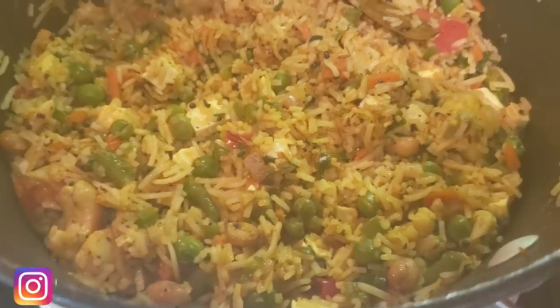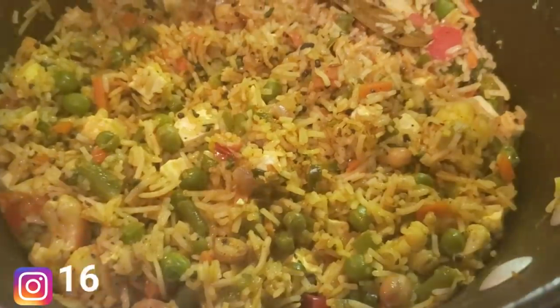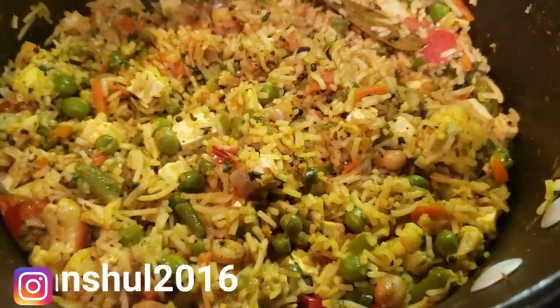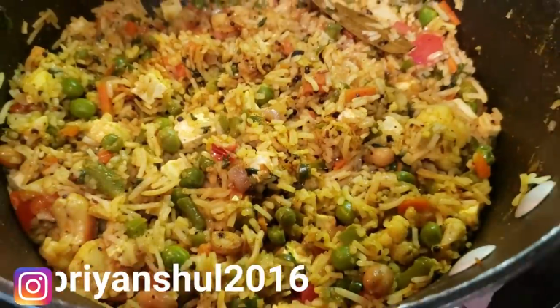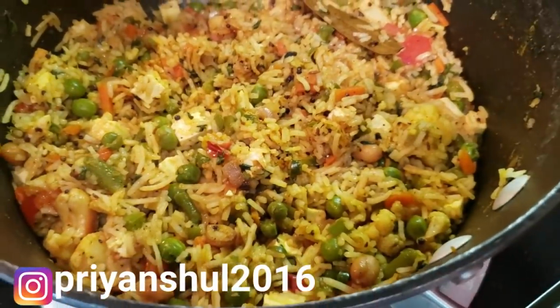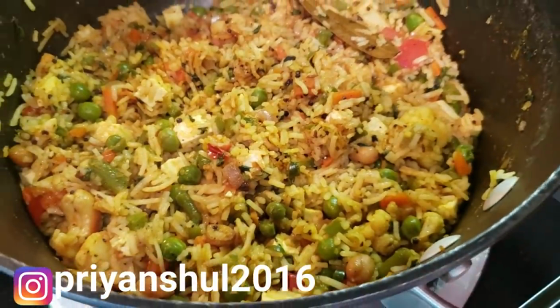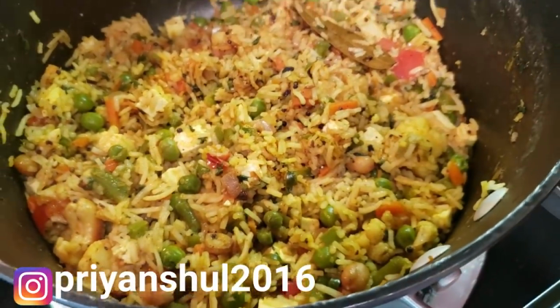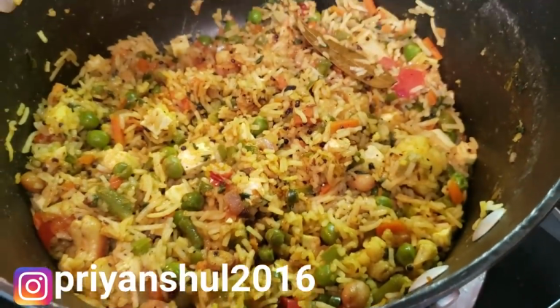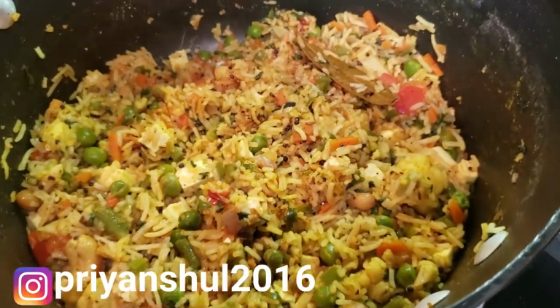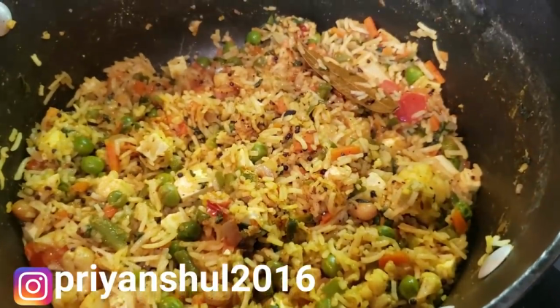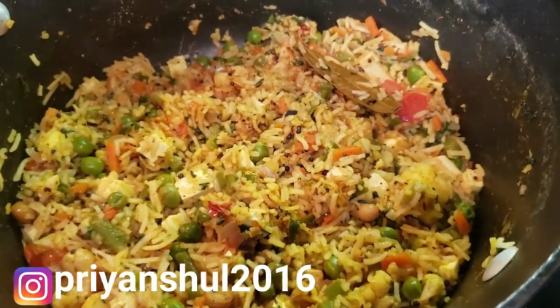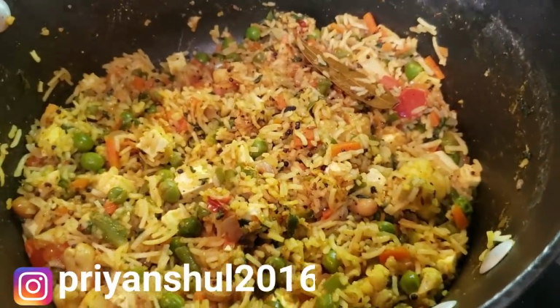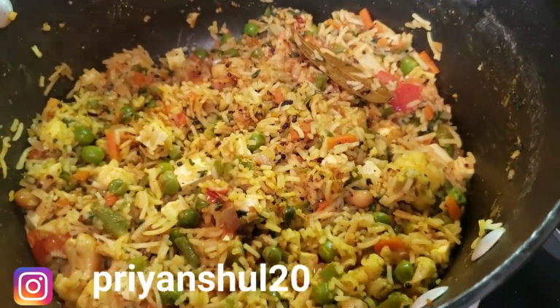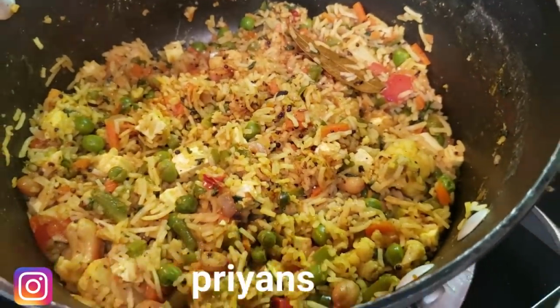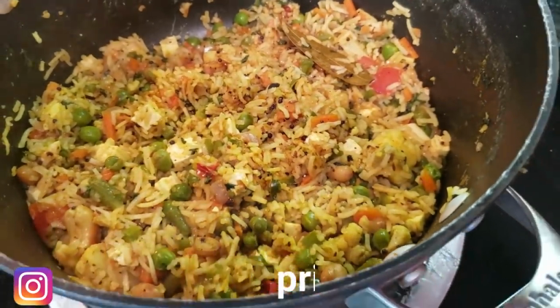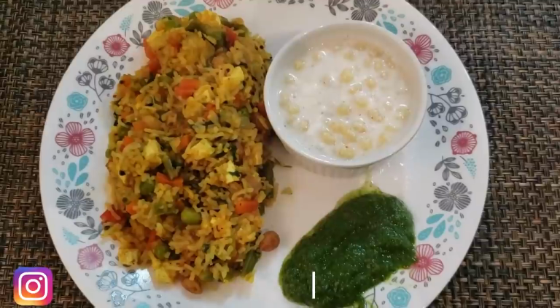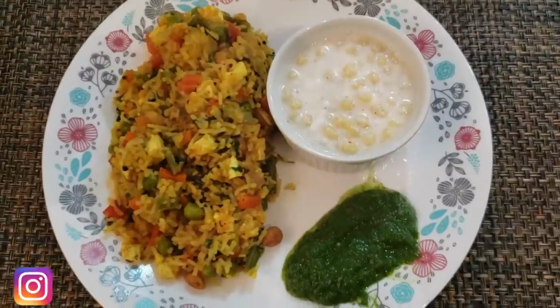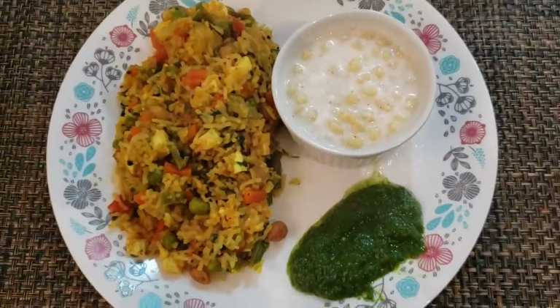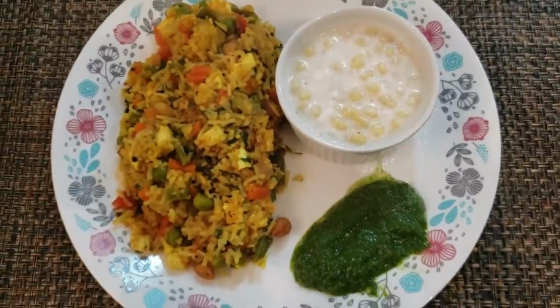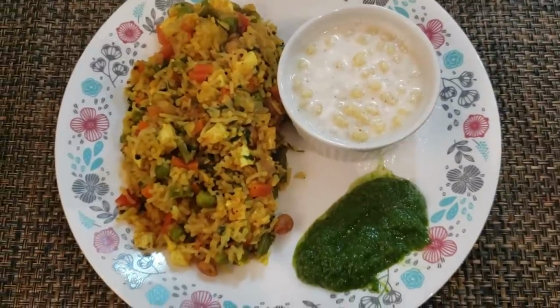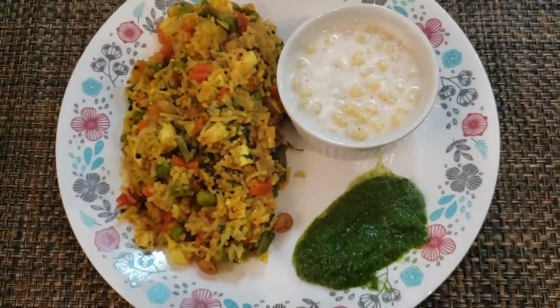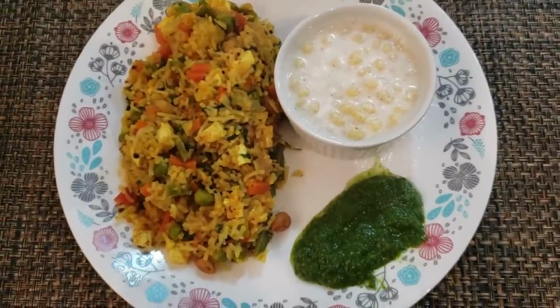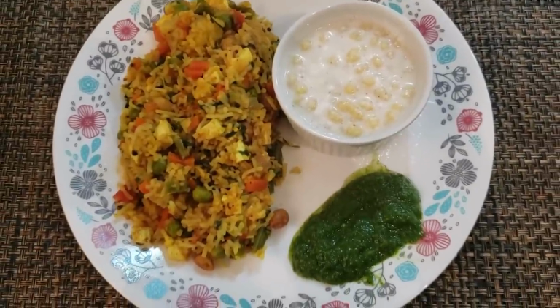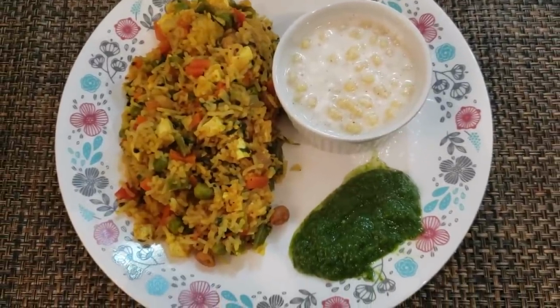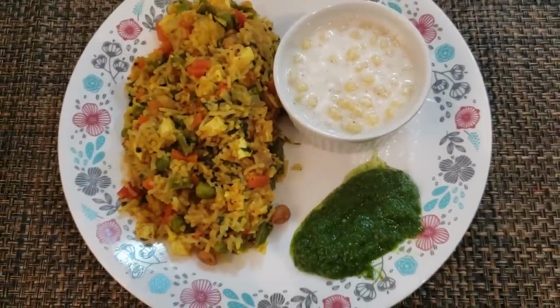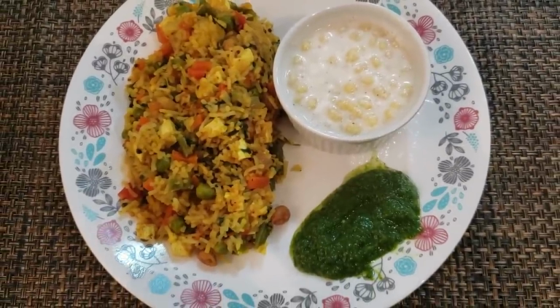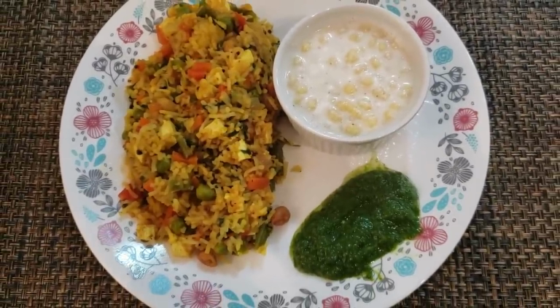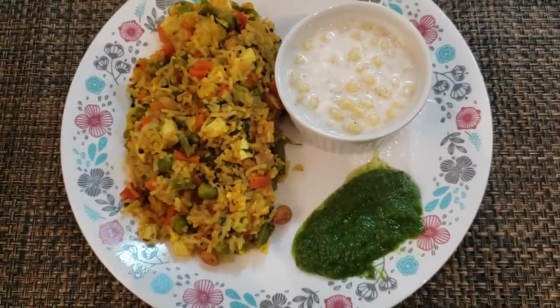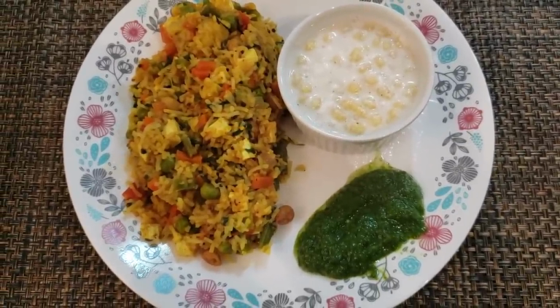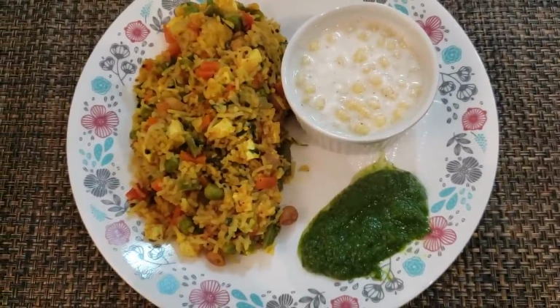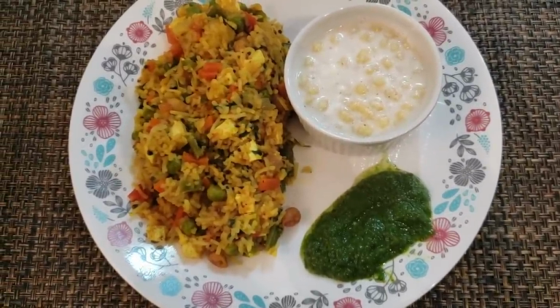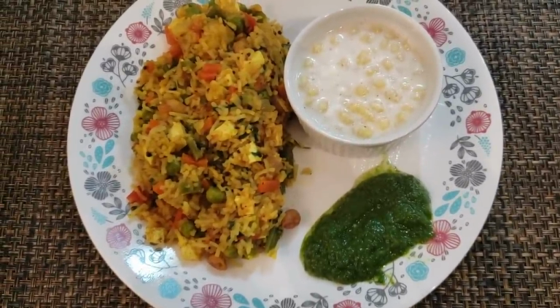If you want, you can use a little more tomato. I had a limited amount so I used just a little bit. I have served it with chutney.